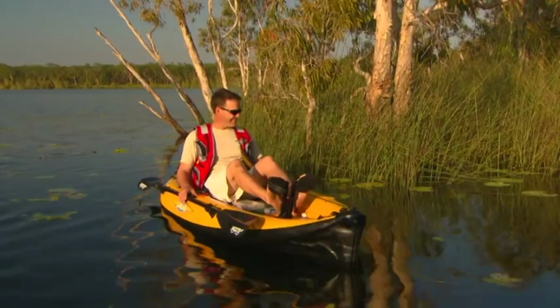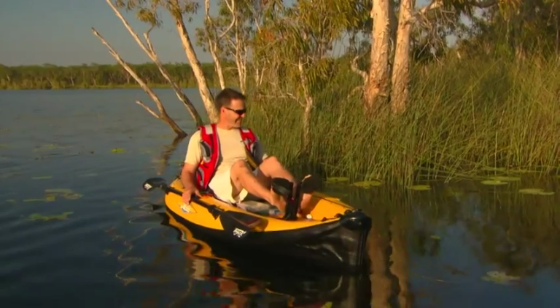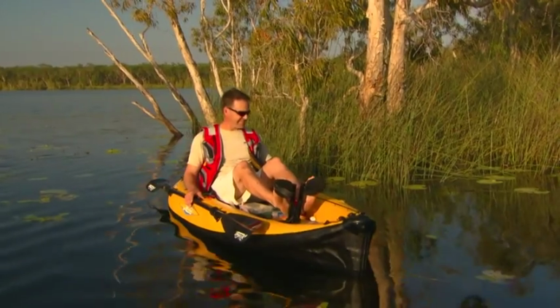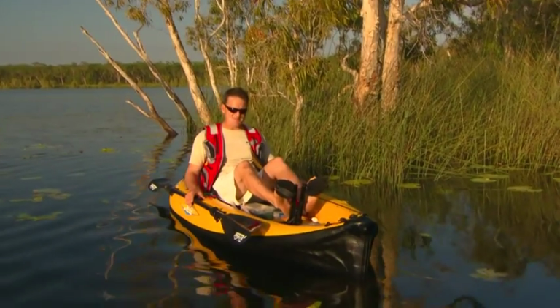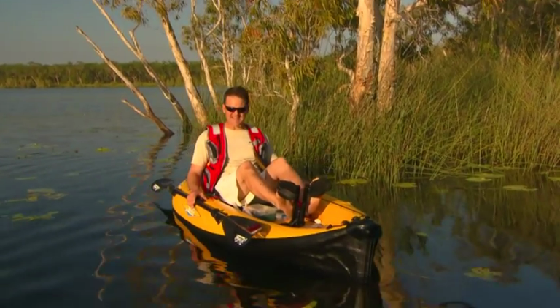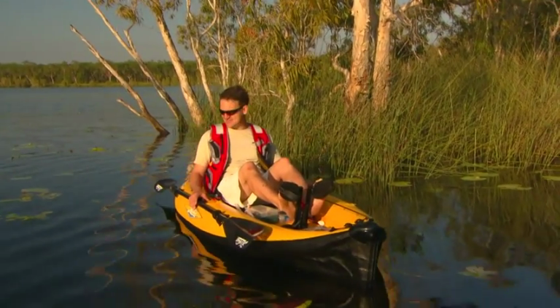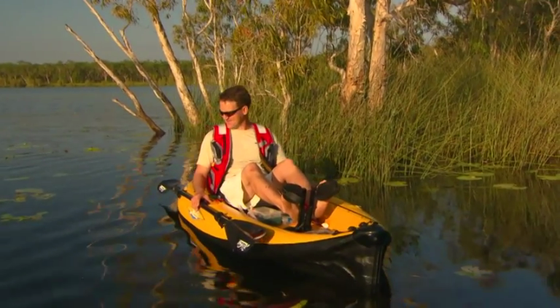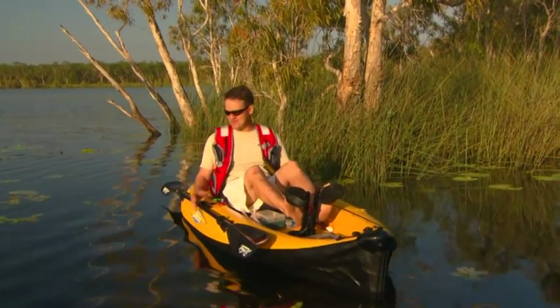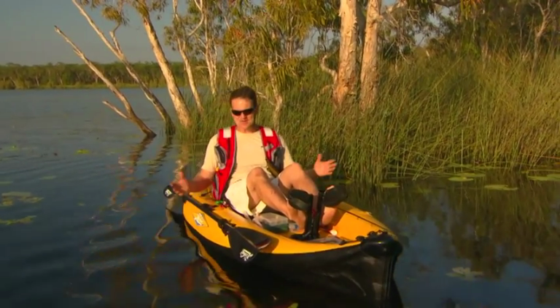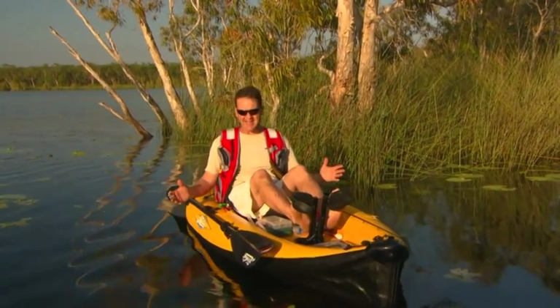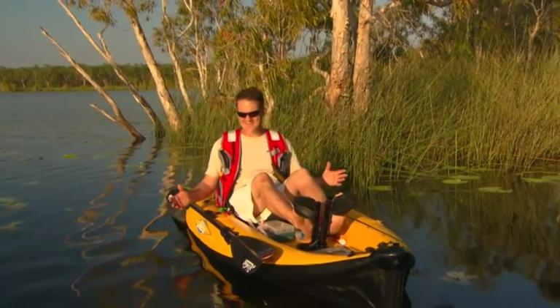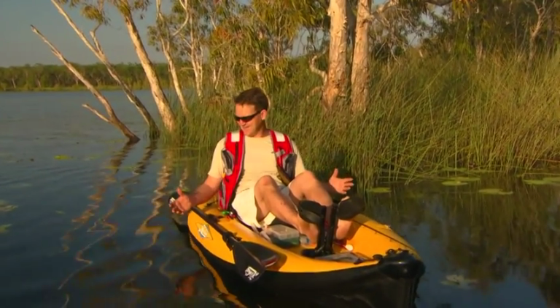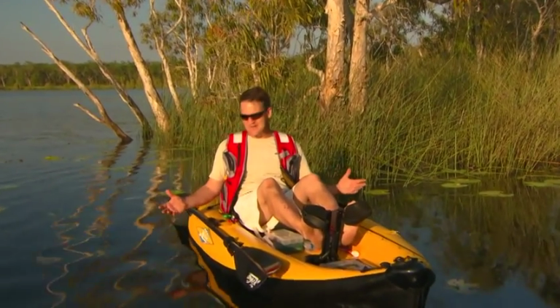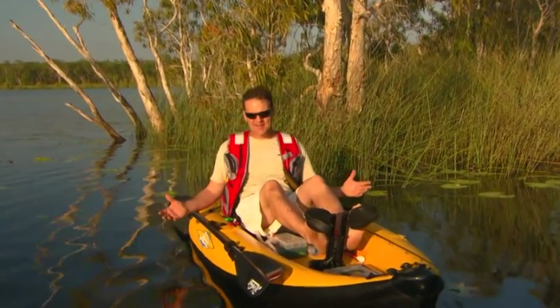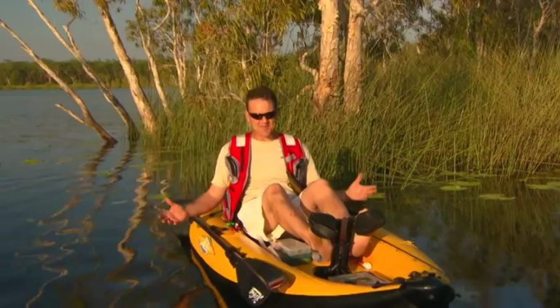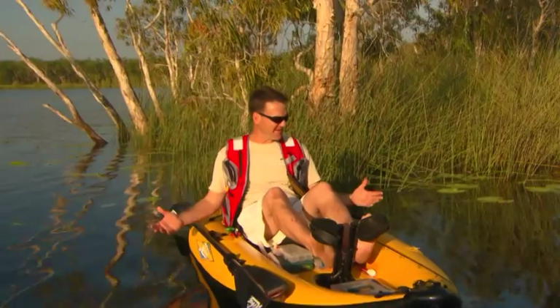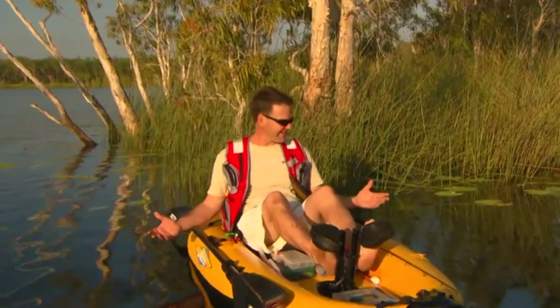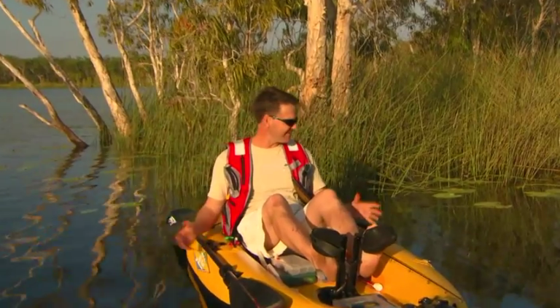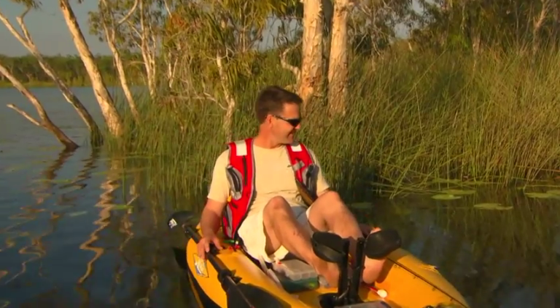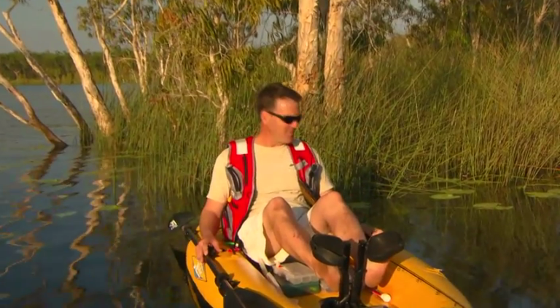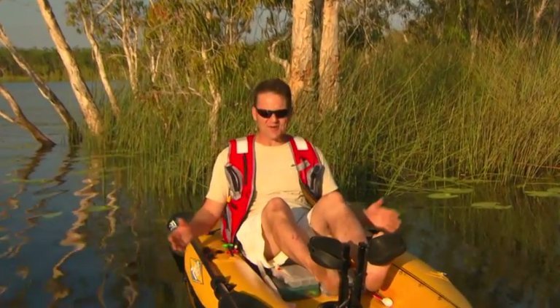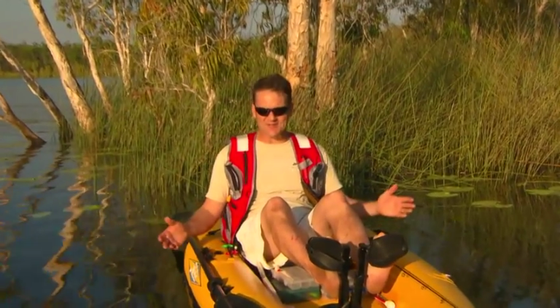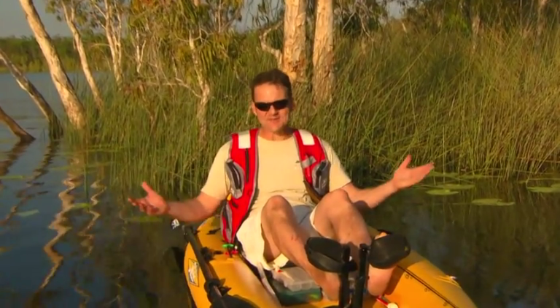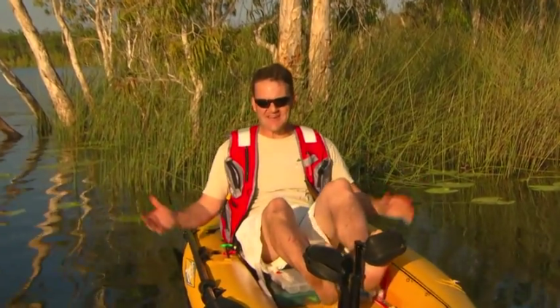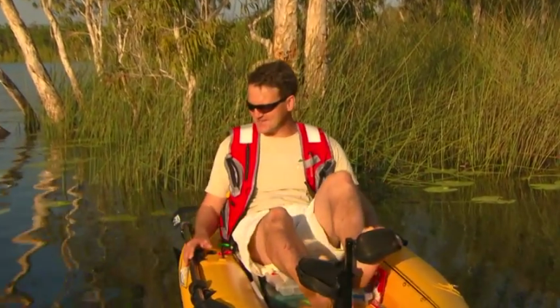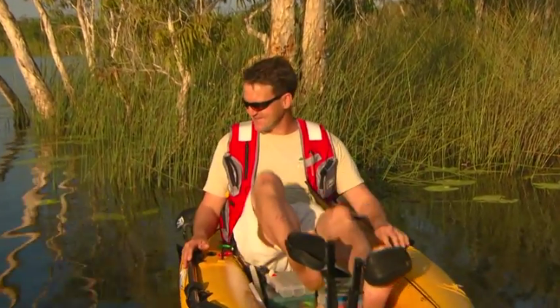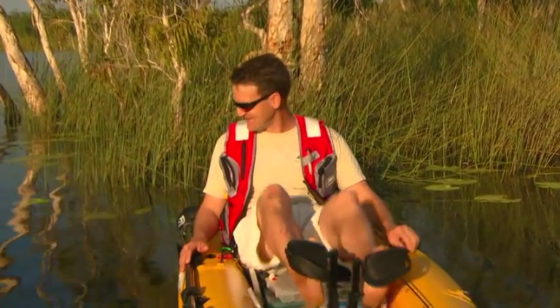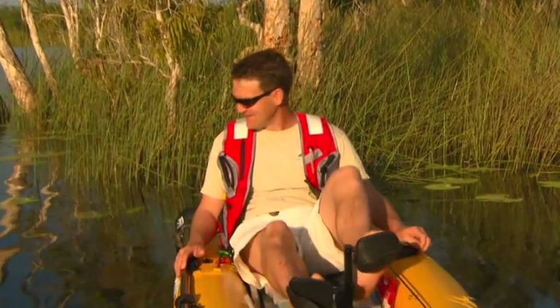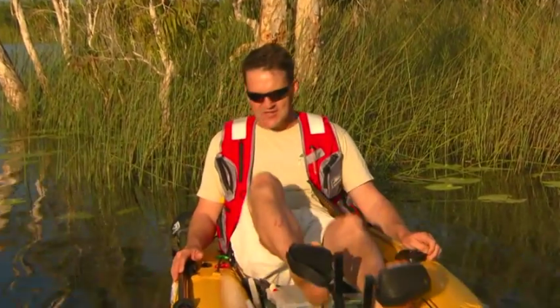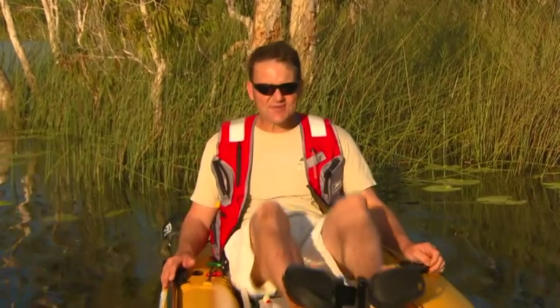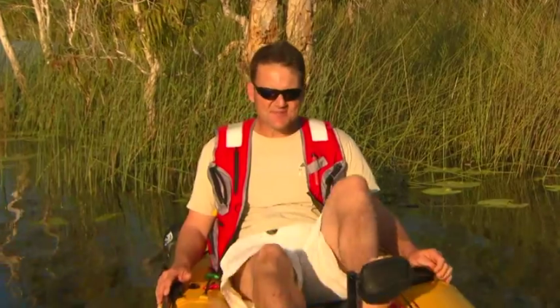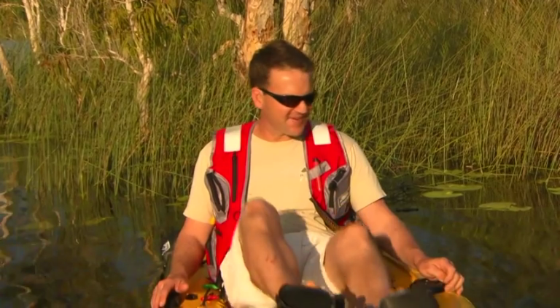The sense of adventure here is just phenomenal. I could catch a Saratoga, a Barramundi, a tarpon — I'm not quite sure. I'm just going out fishing, looking forward to some surprises.